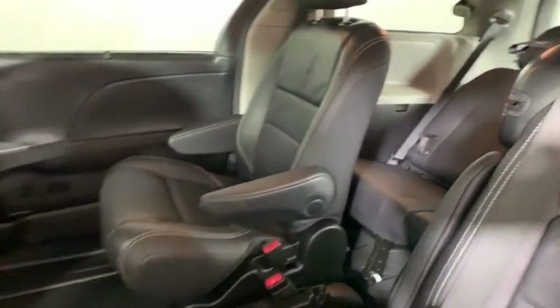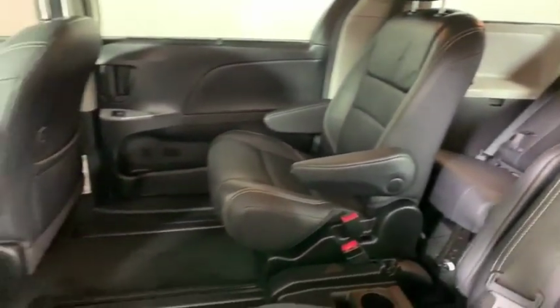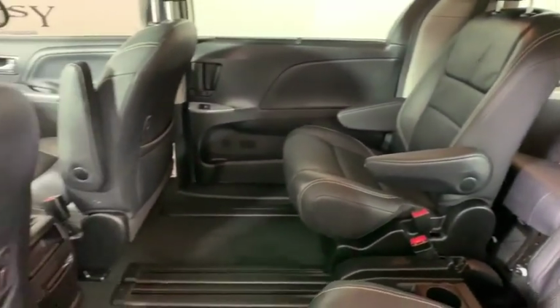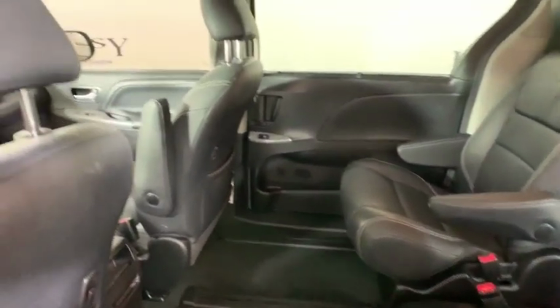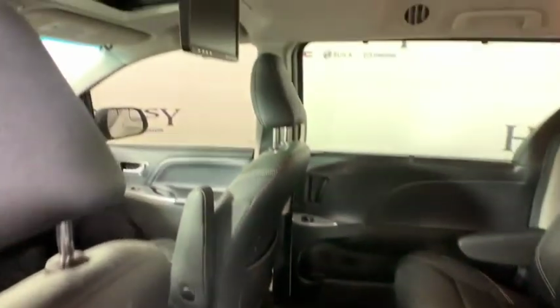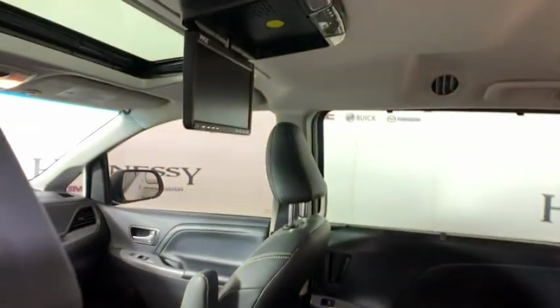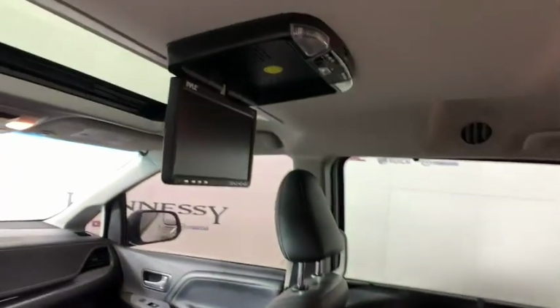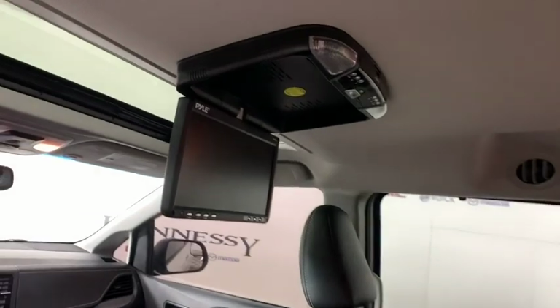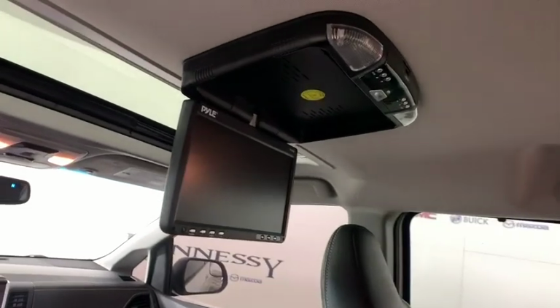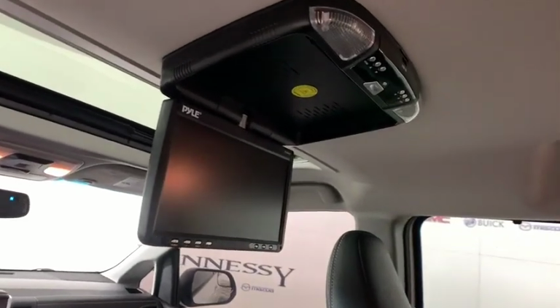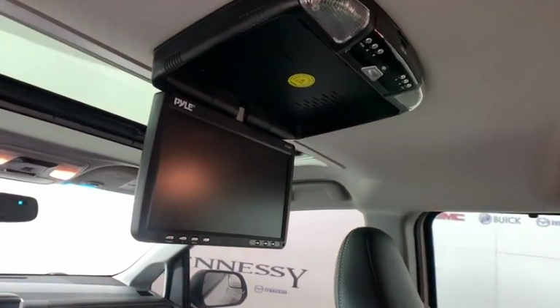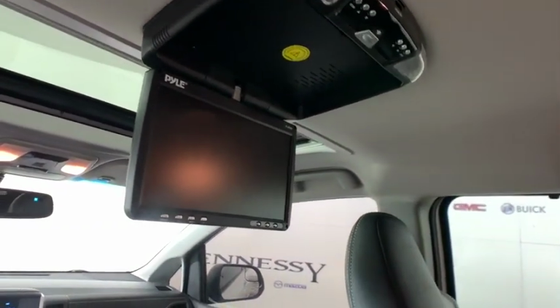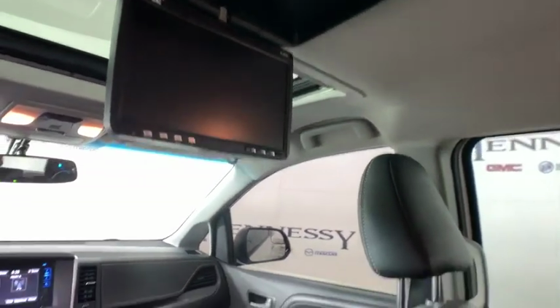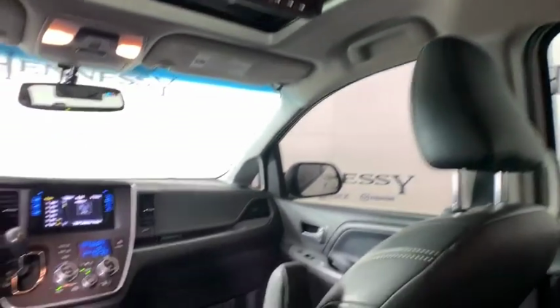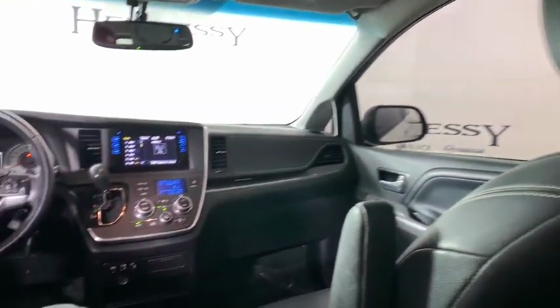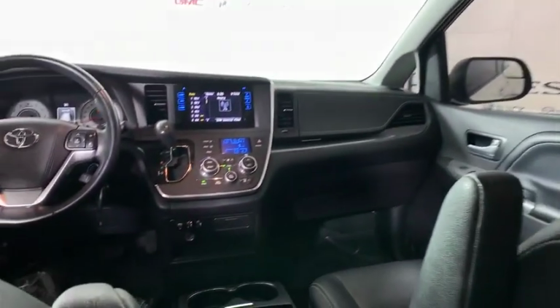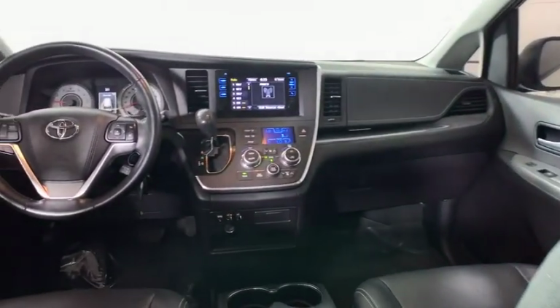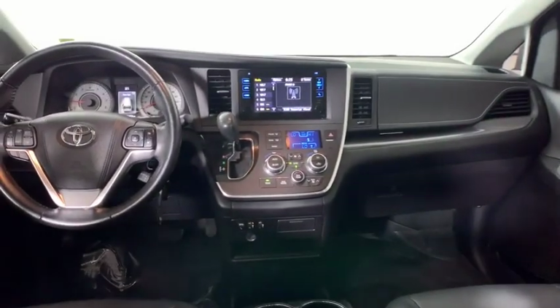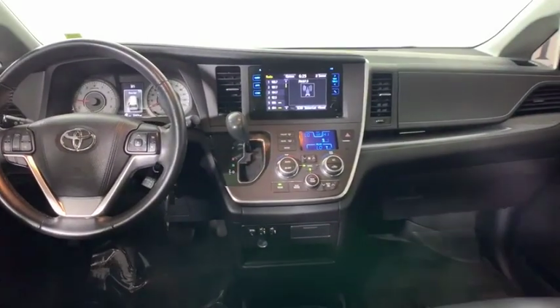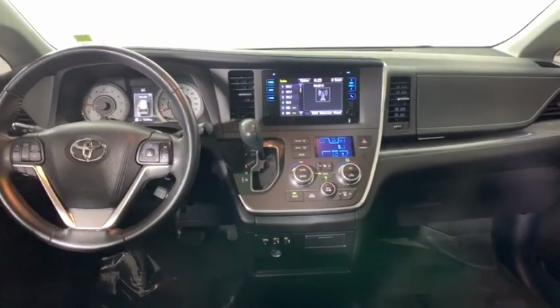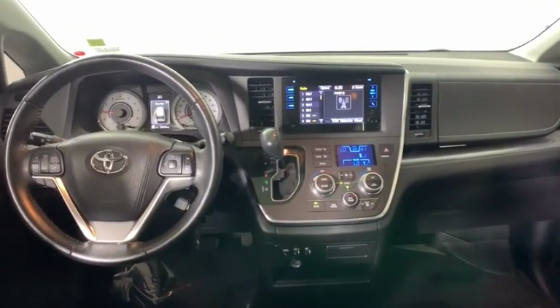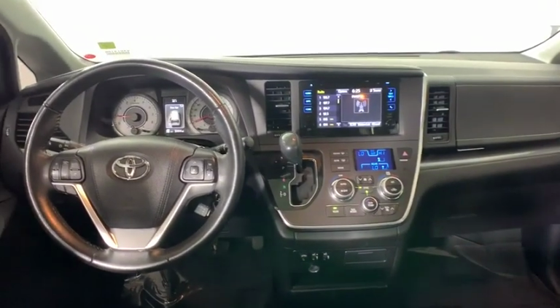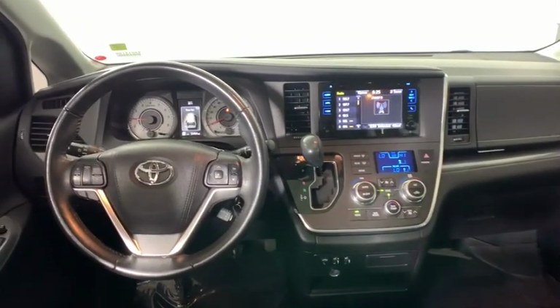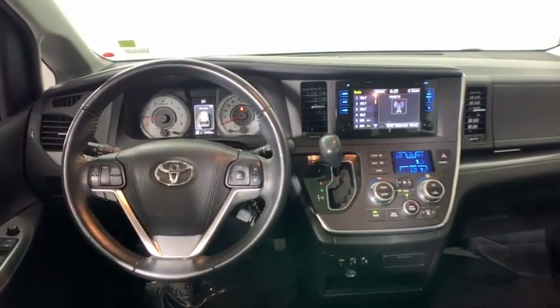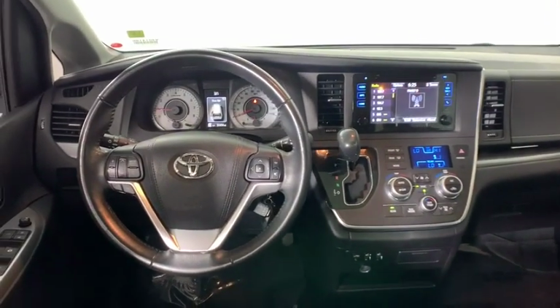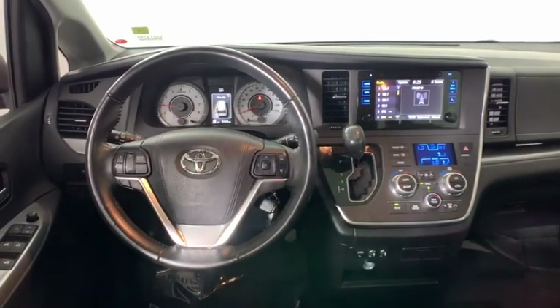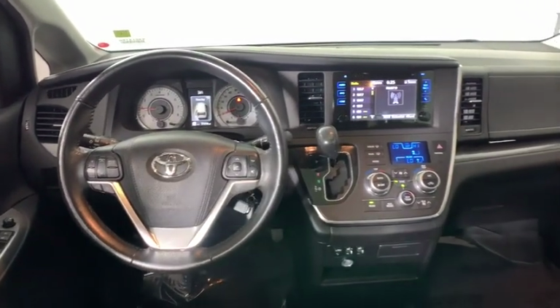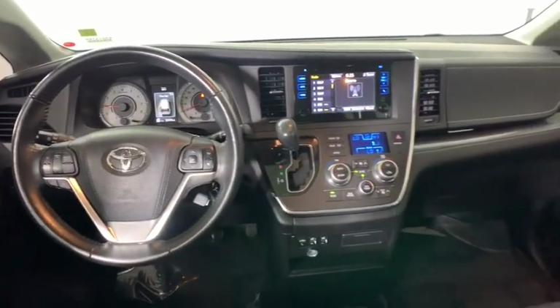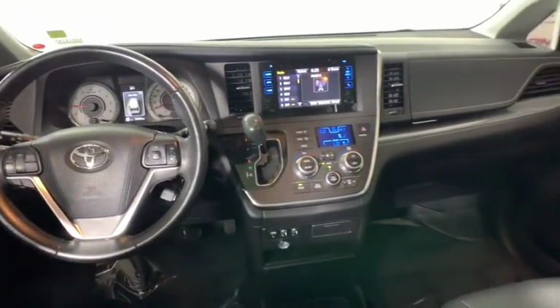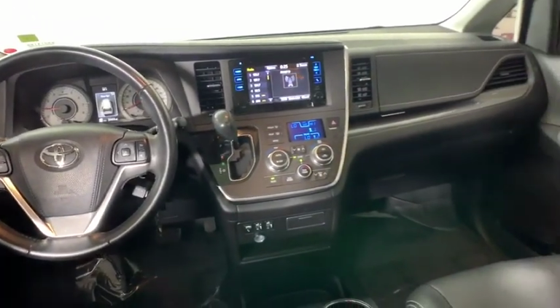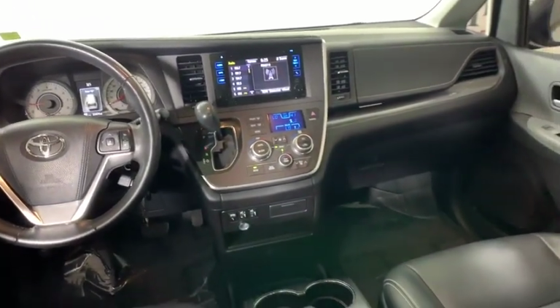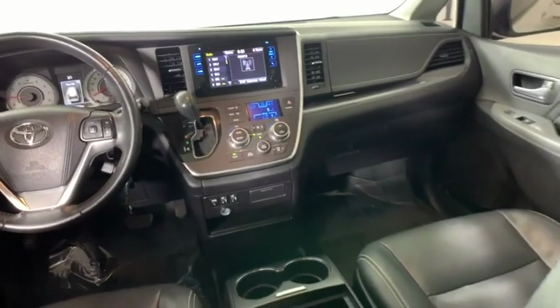Compass, rear window defroster, heated front seat, fog lights, trip computer, panic alarm, overhead console, tachometer, power sliding side doors. This beauty will even make your house keys jealous. Drive it today!